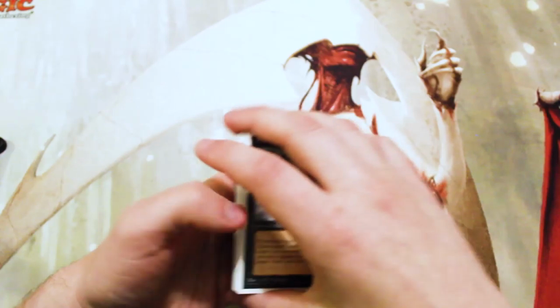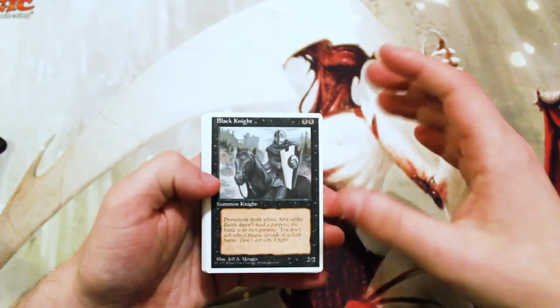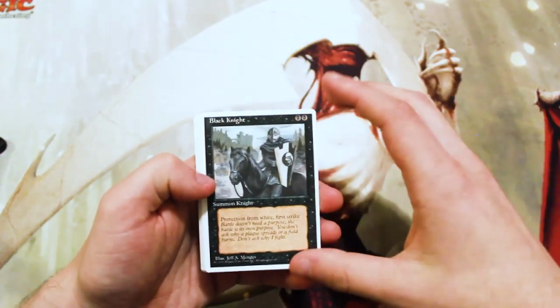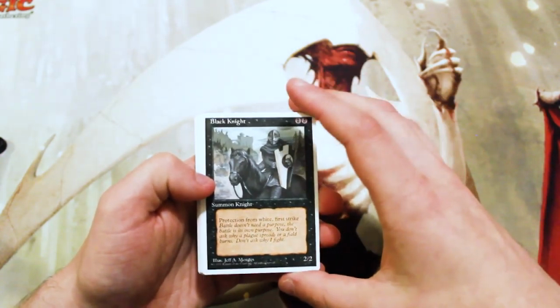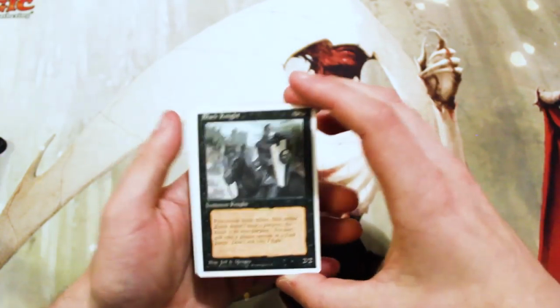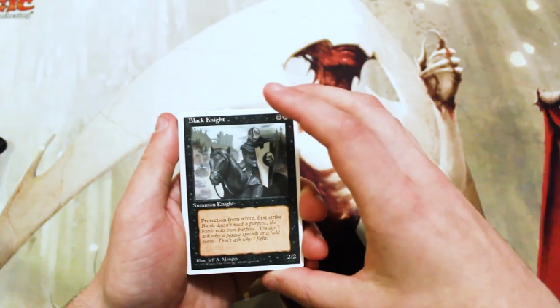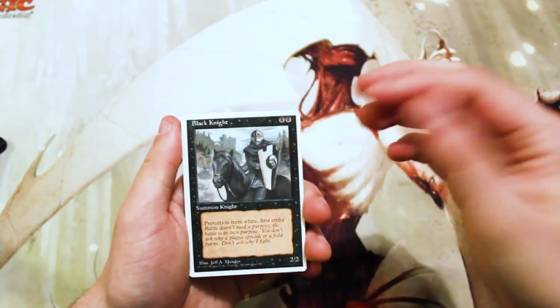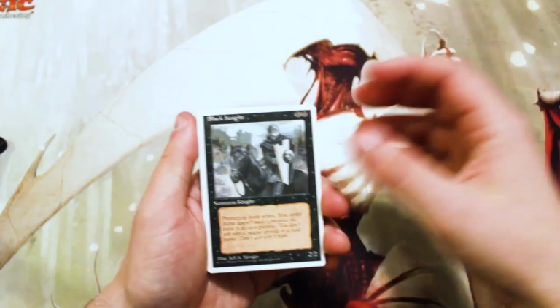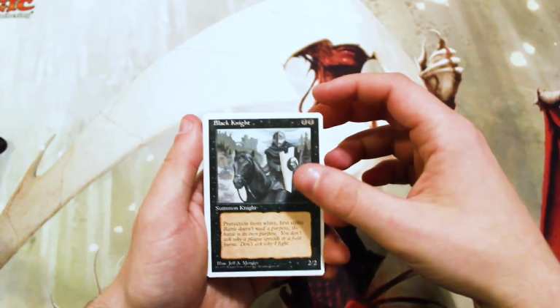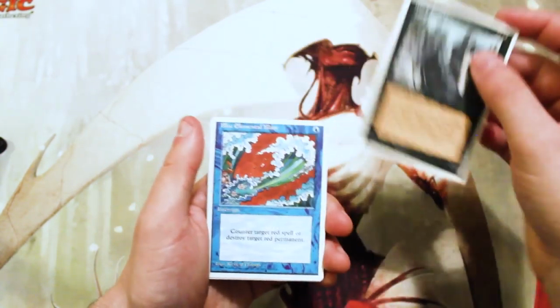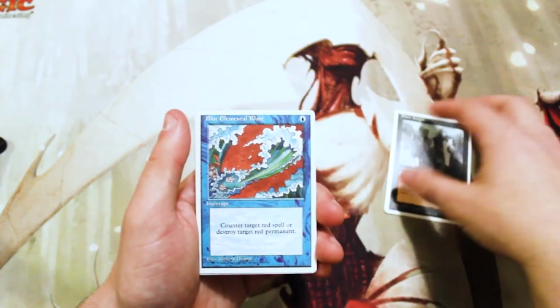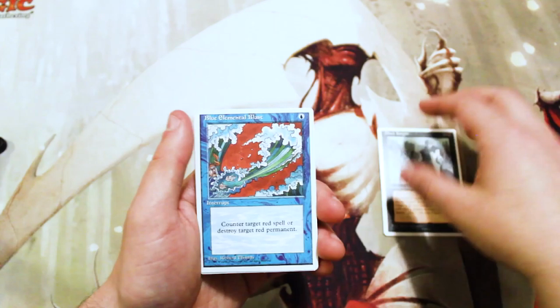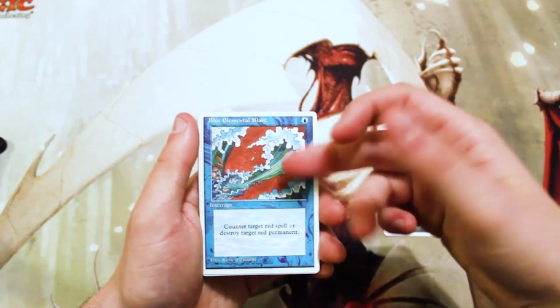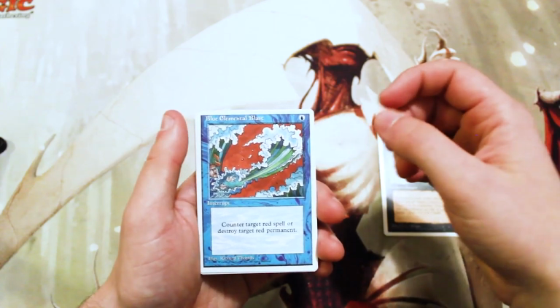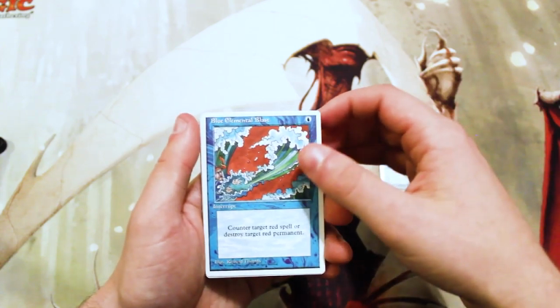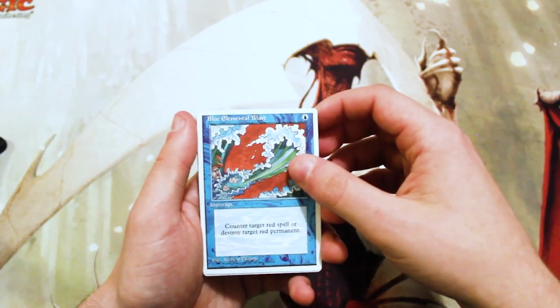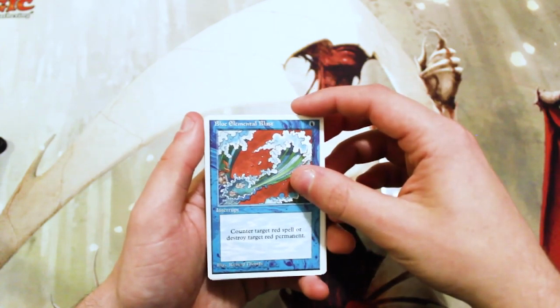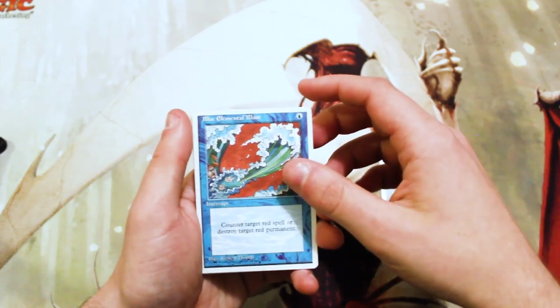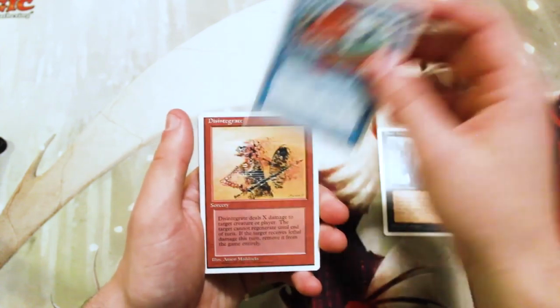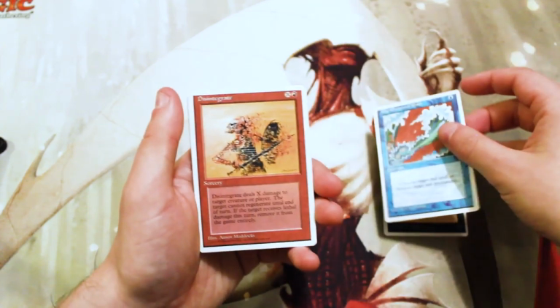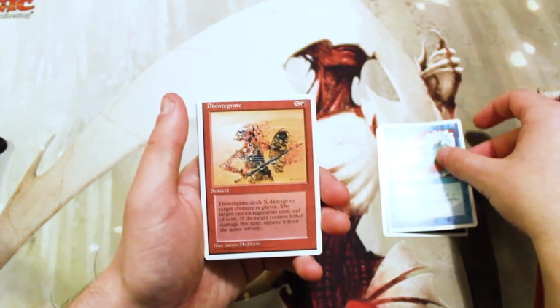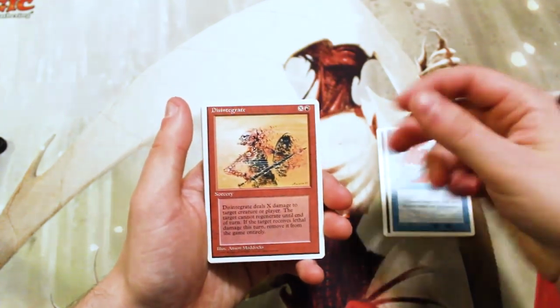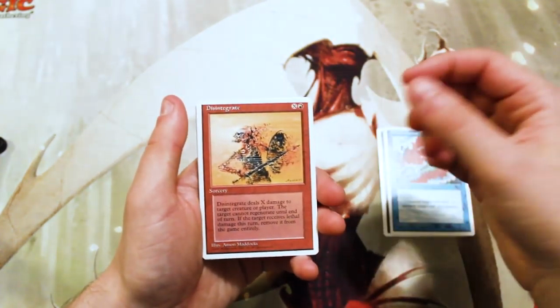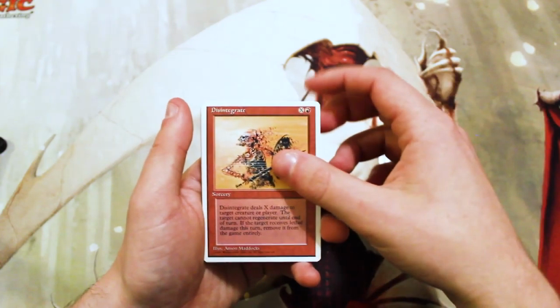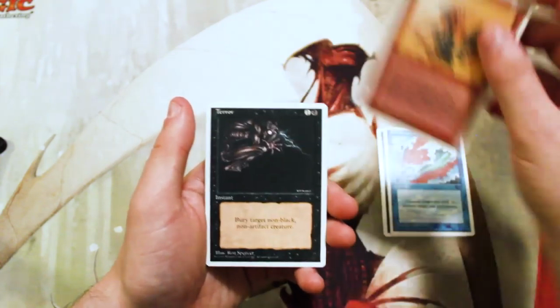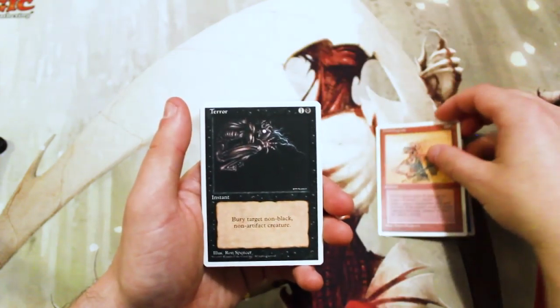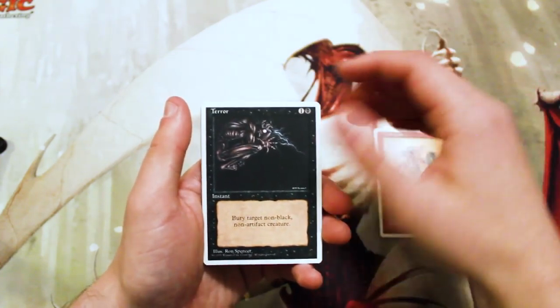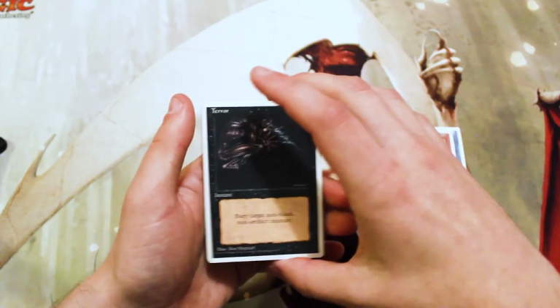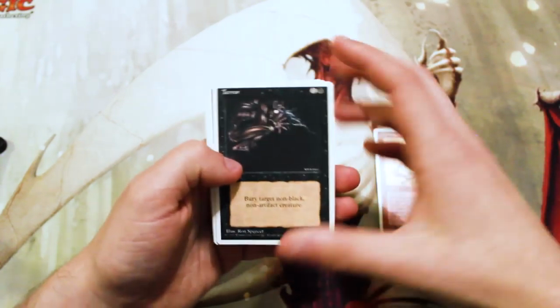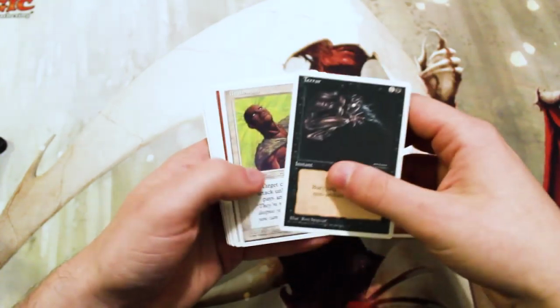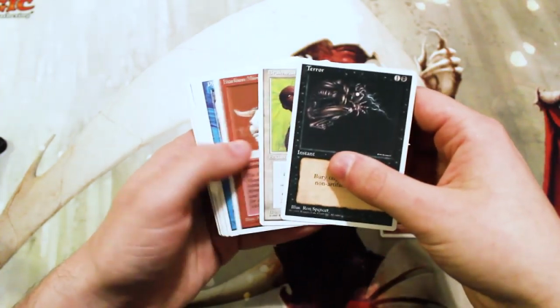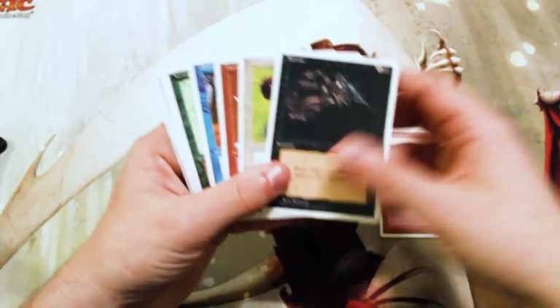So we did get a Black Knight, which is just a 2/2 for 2, but it has Pro White and First Strike, which is great. Blue Elemental Blast really, really wrecks Red Decks. Disintegrate, just a fantastic burn spell honestly, and then Terror, a fantastic removal spell.